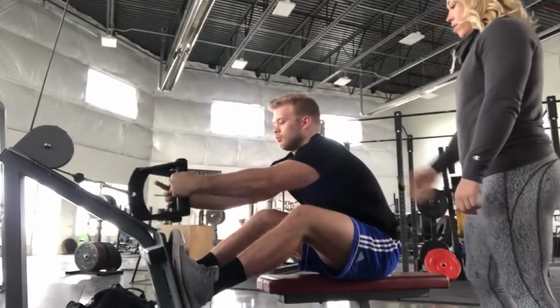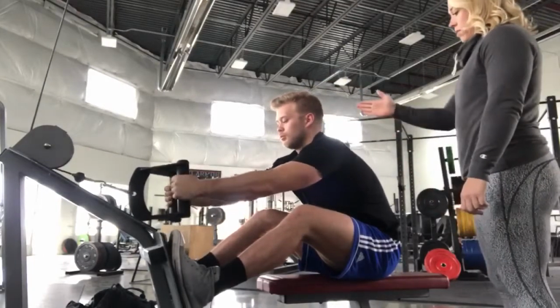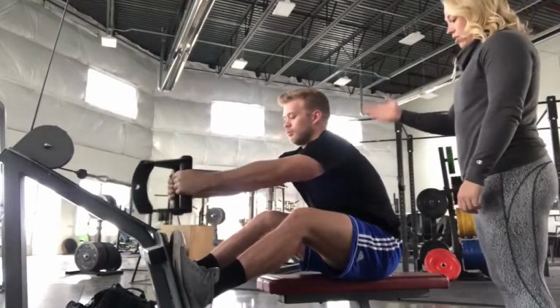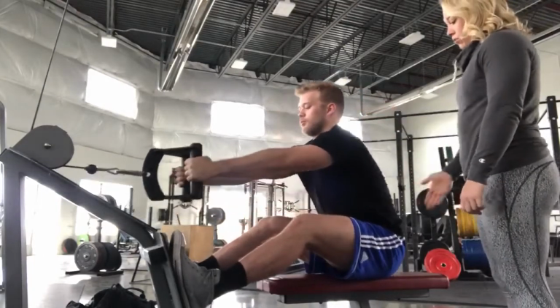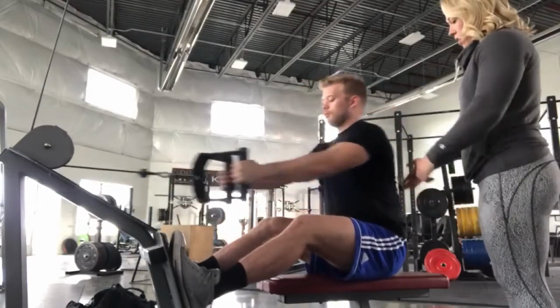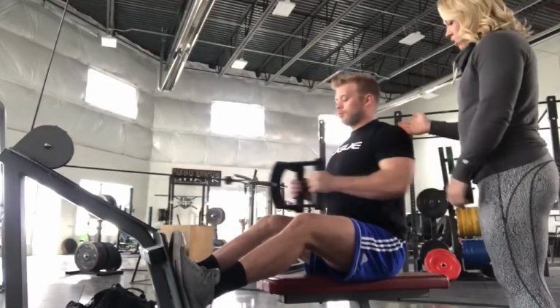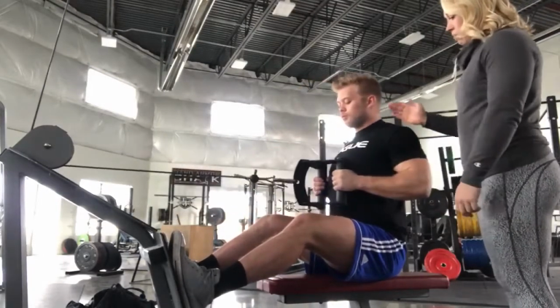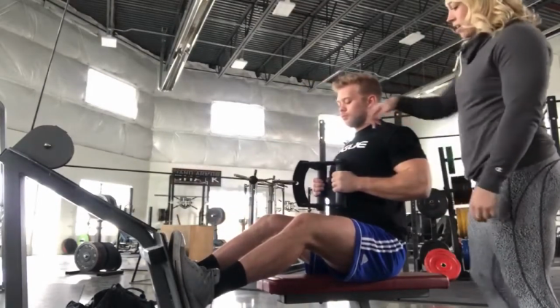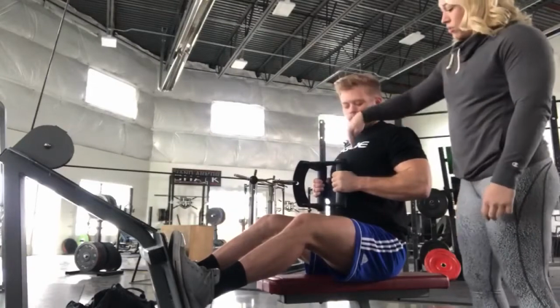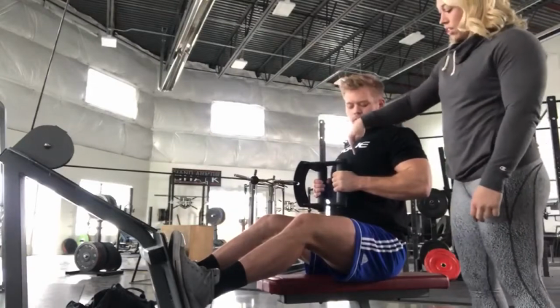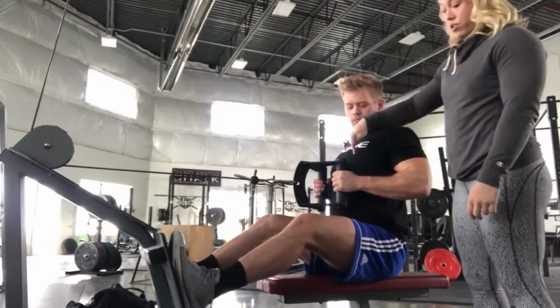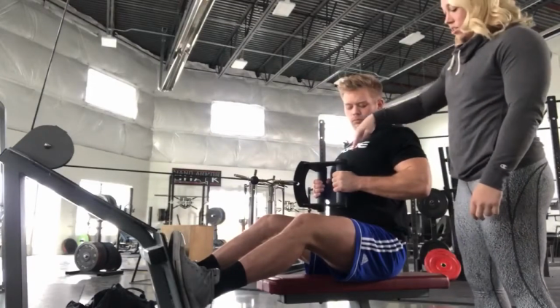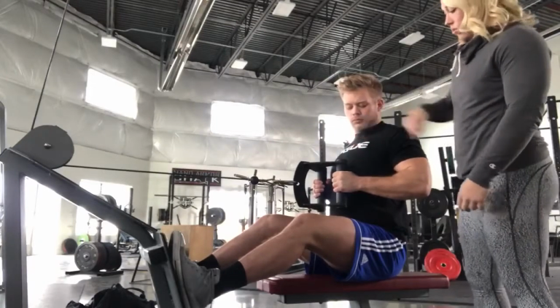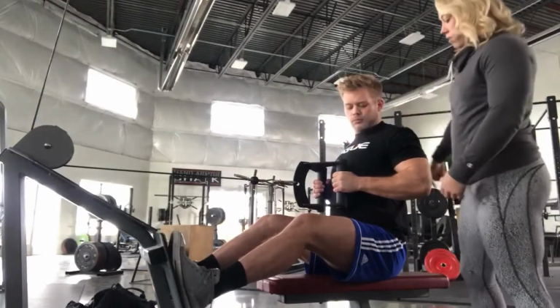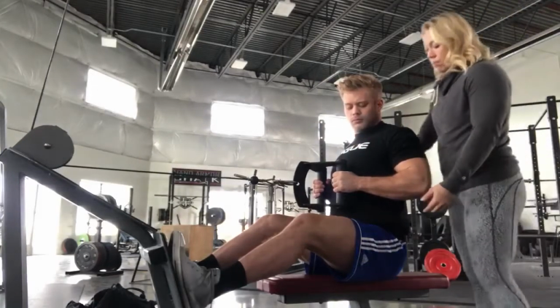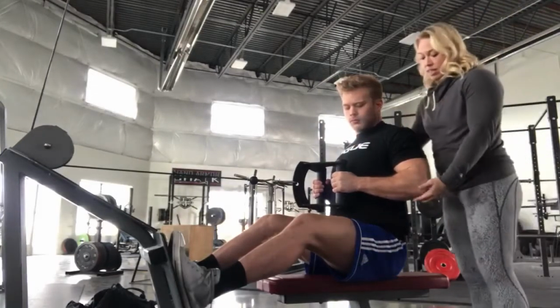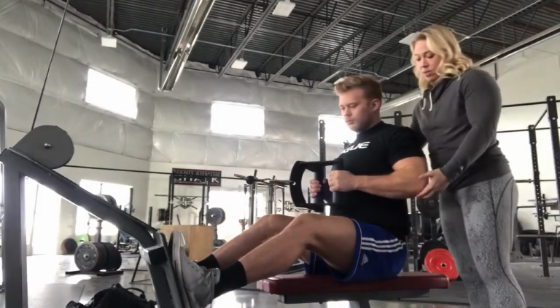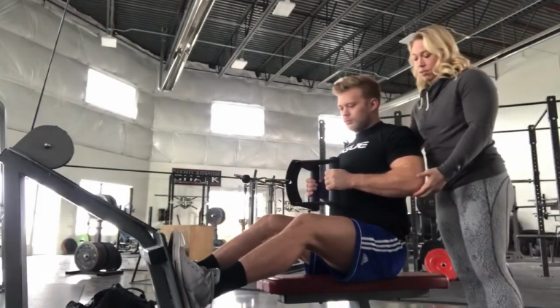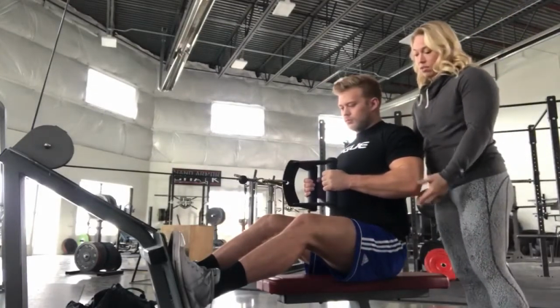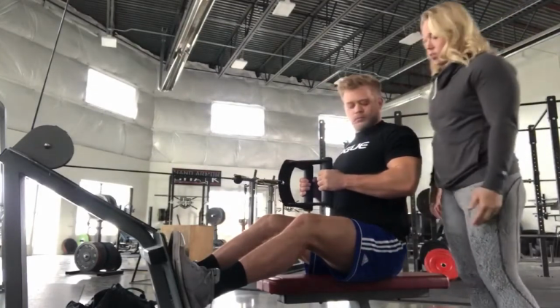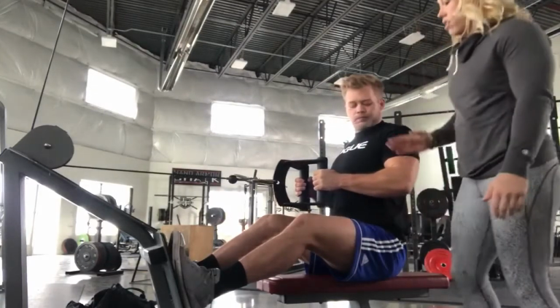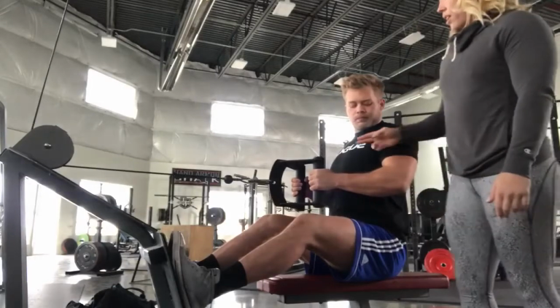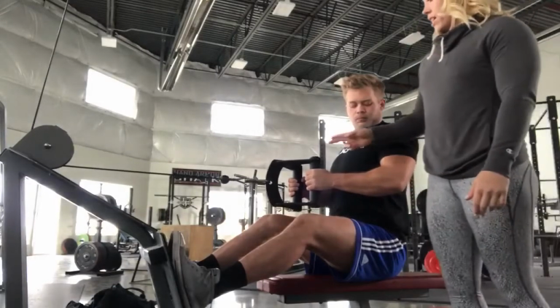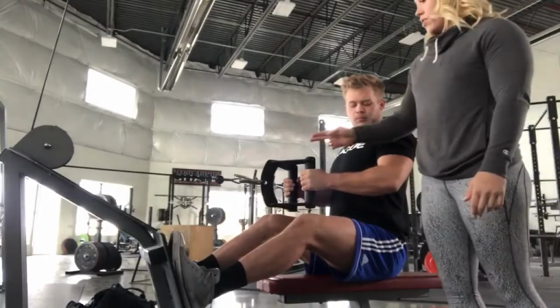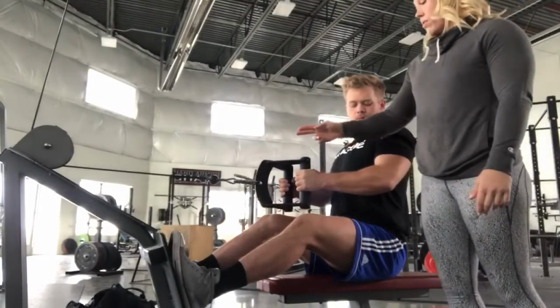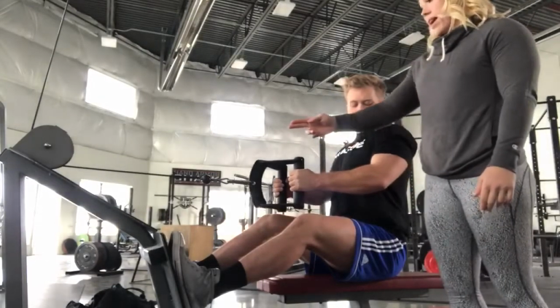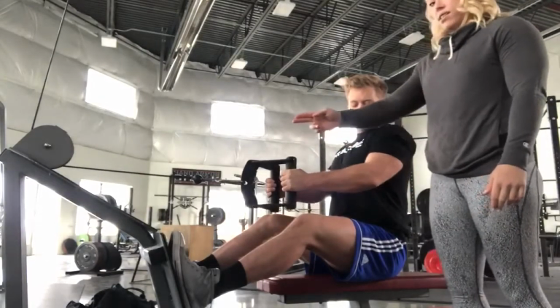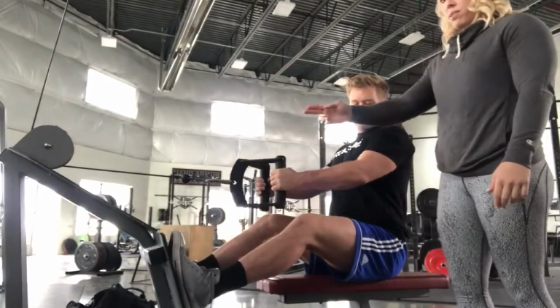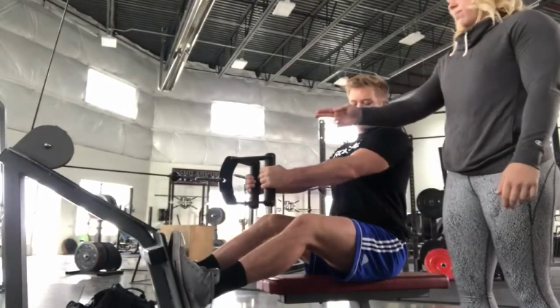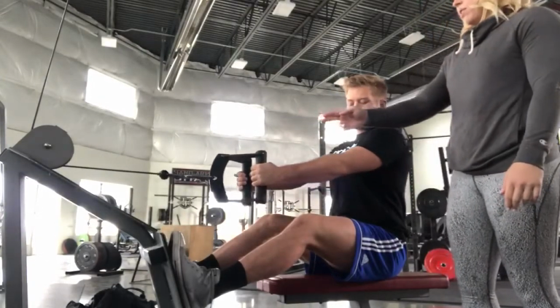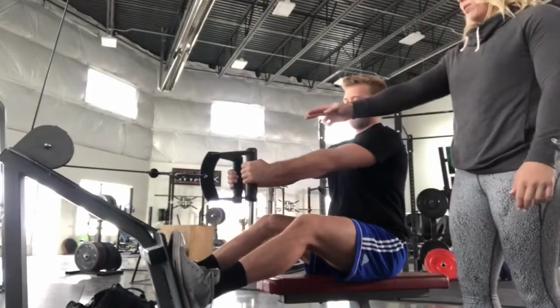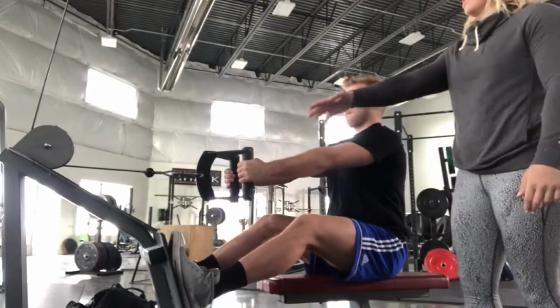Focus is going to be on the neutral spine, so no leaning back. Once you get it to your chest, you're going to hold it for a minimum of three seconds. You want to keep those elbows nice and tall, and a three-second eccentric on the way back. That's one Mississippi, two Mississippi, three Mississippi.